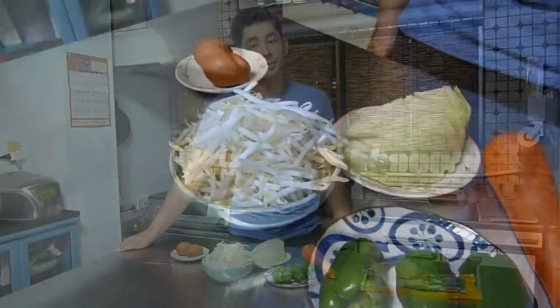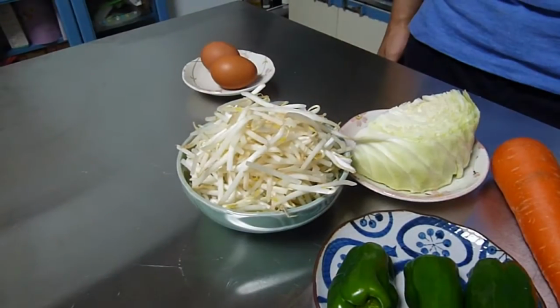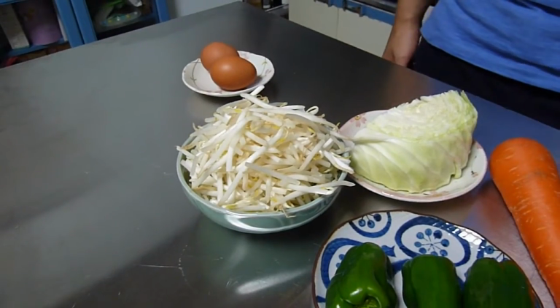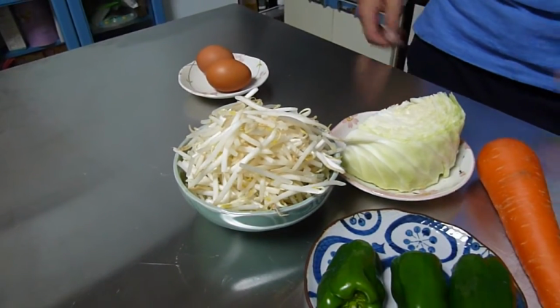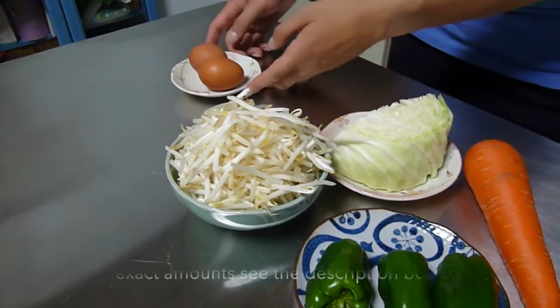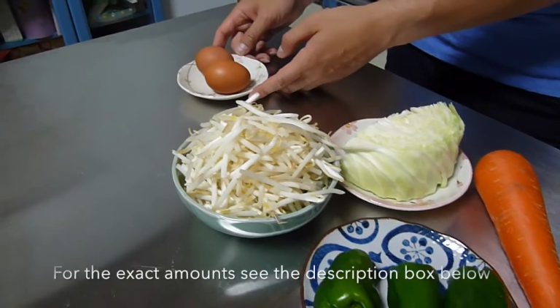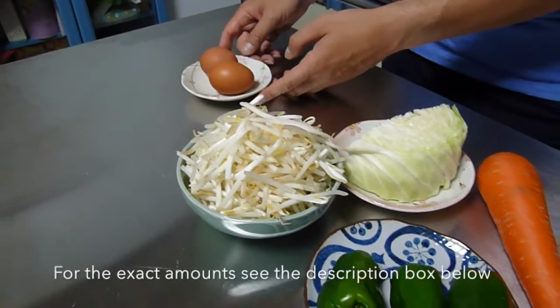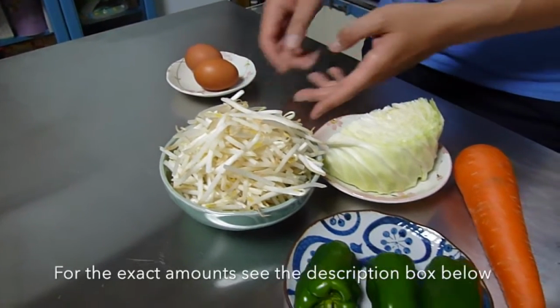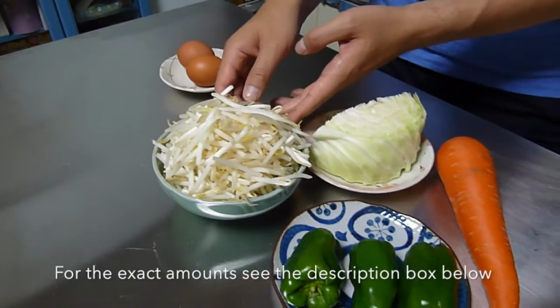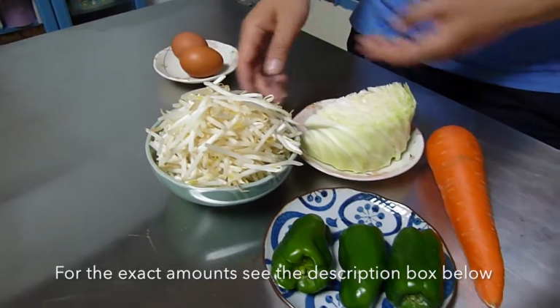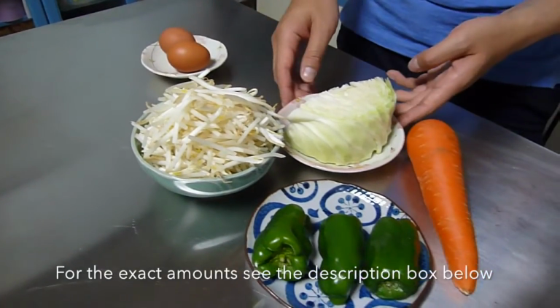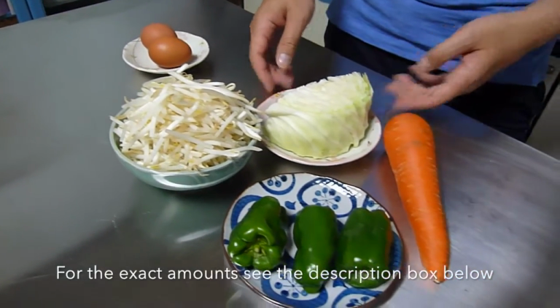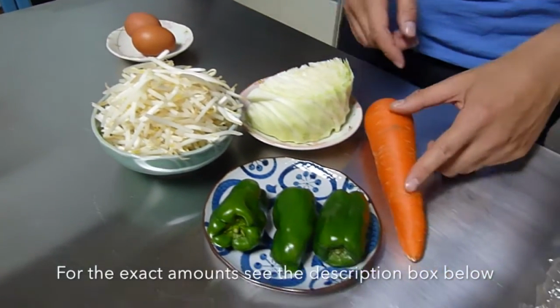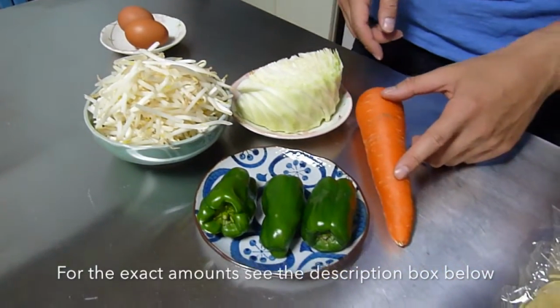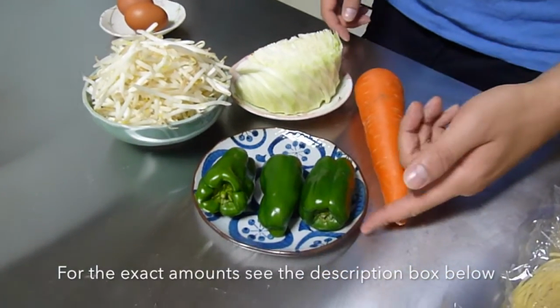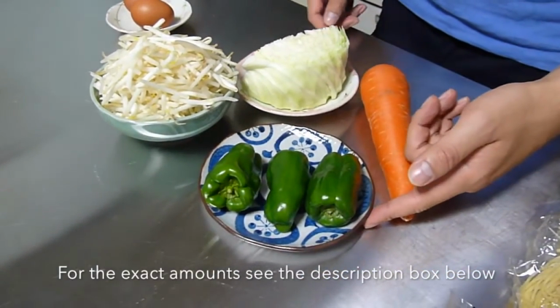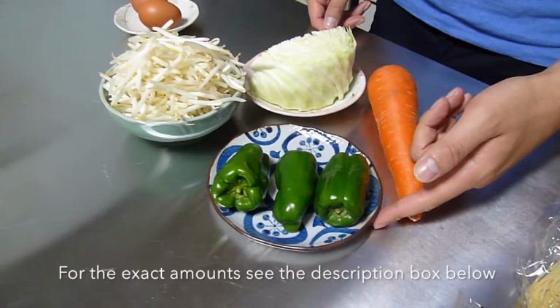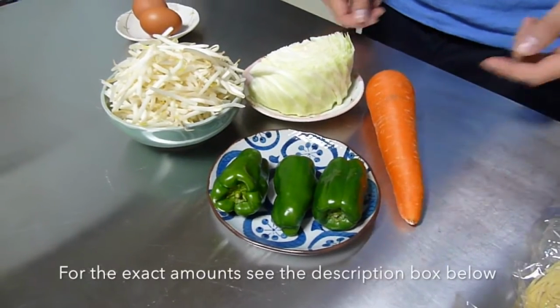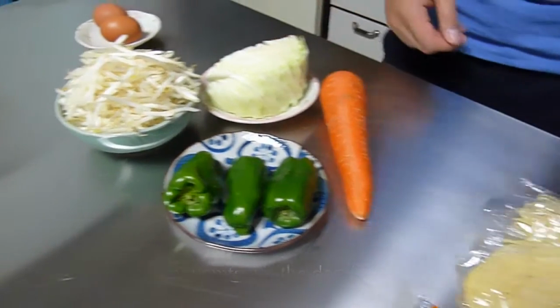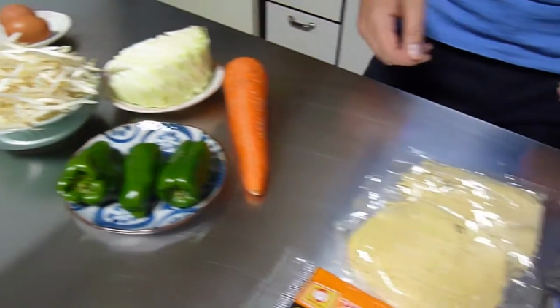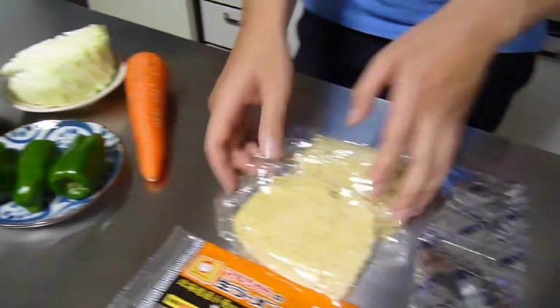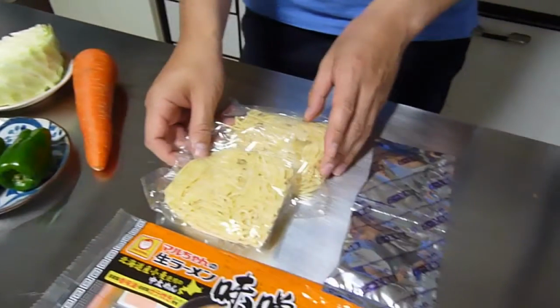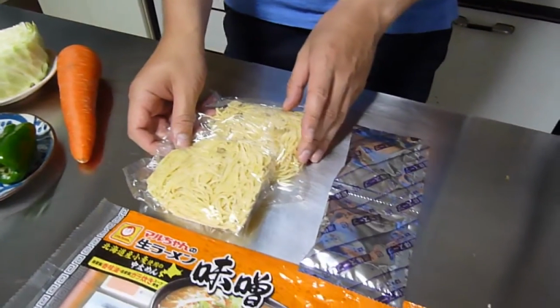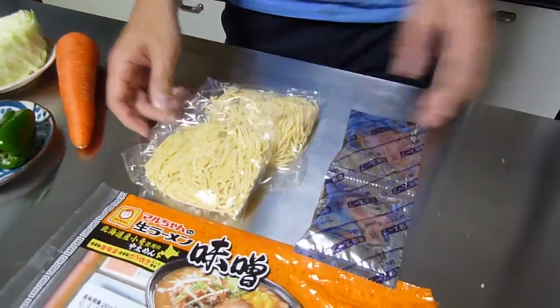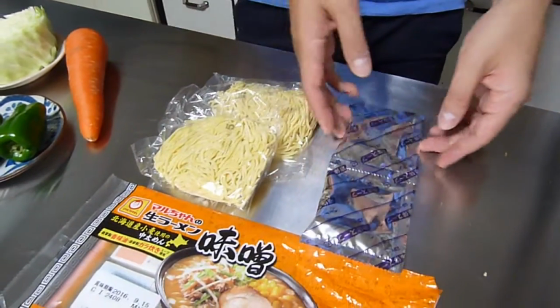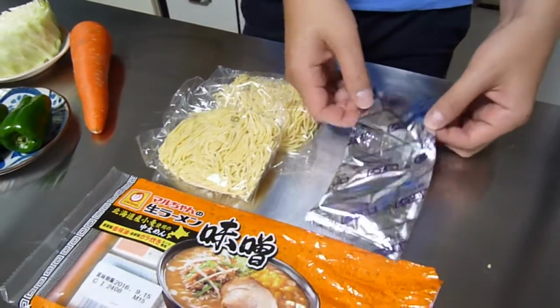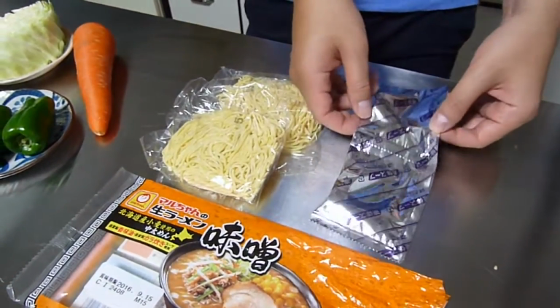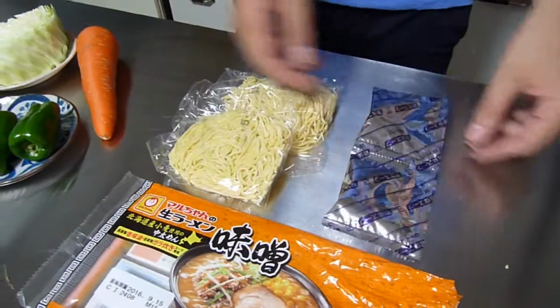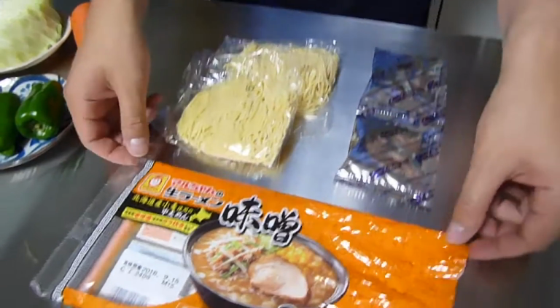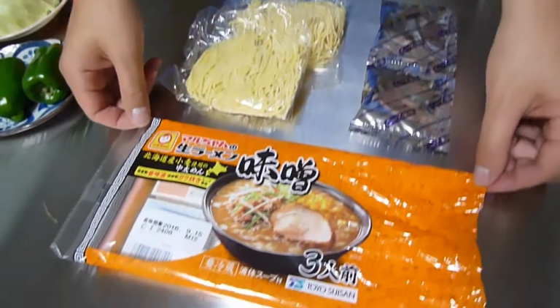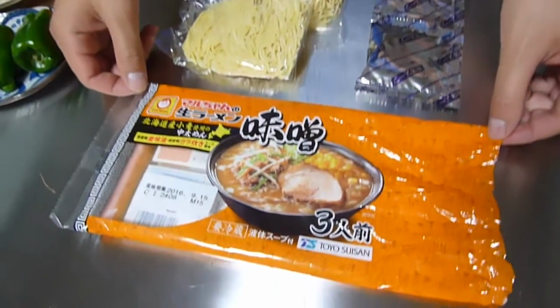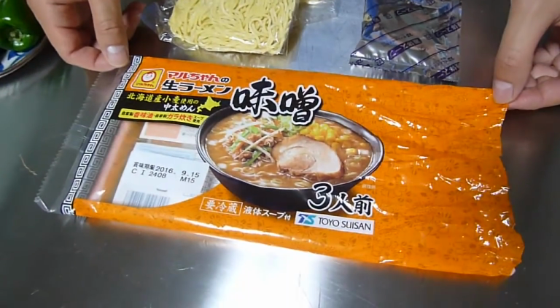So here are the ingredients that you'll need. I've got two eggs, some bean sprouts, cabbage, a carrot and three green bell peppers, and then I got two packages of fresh noodles and two sauce packages — and these normally come something like this.